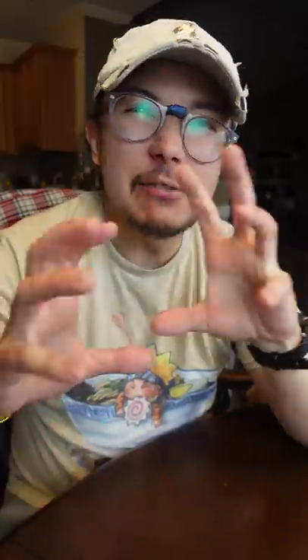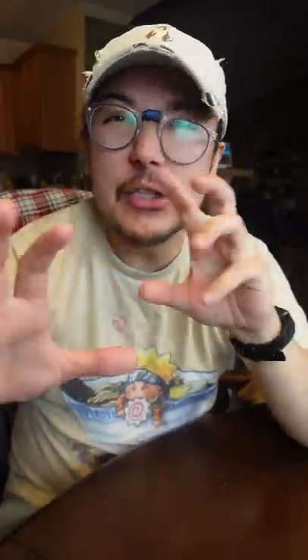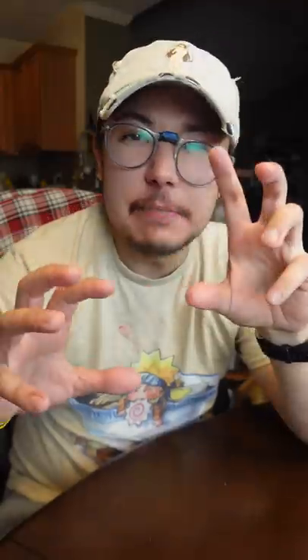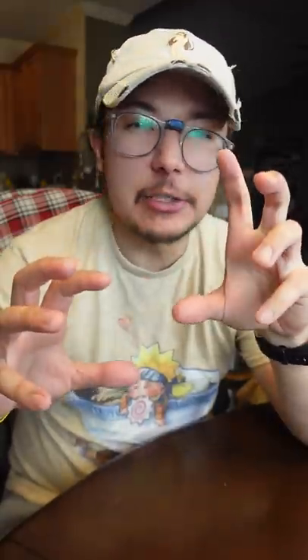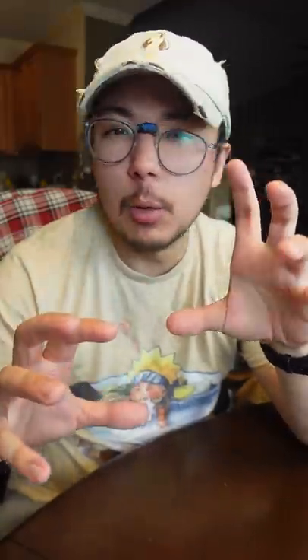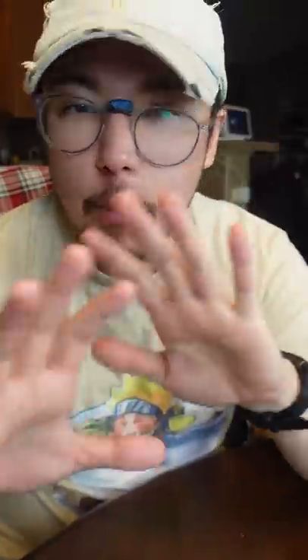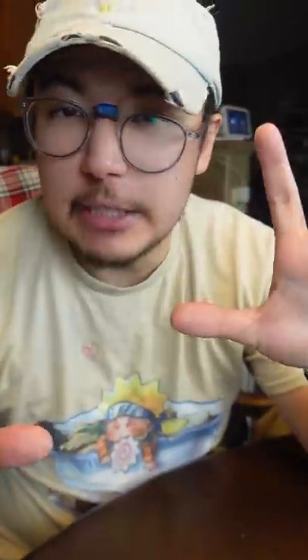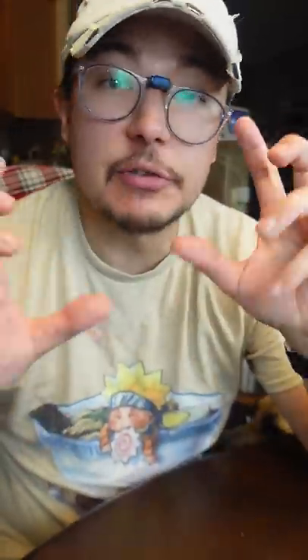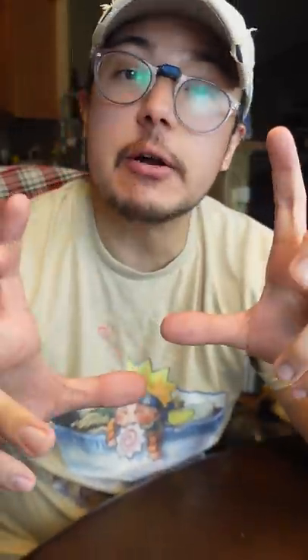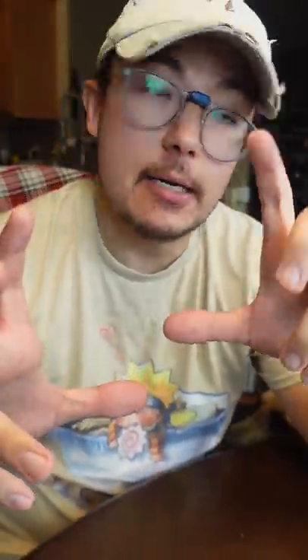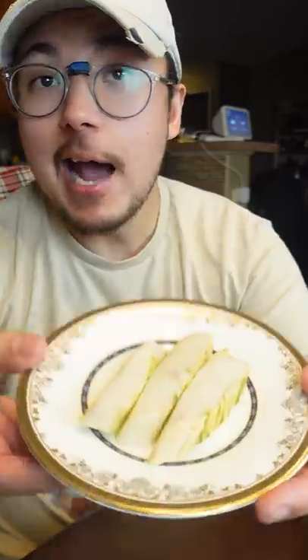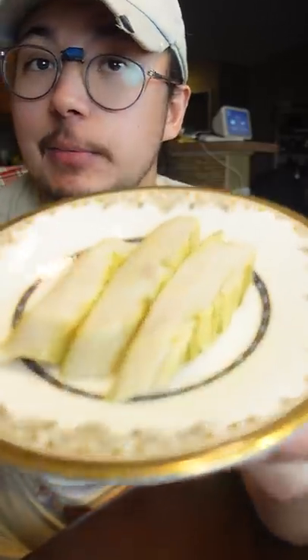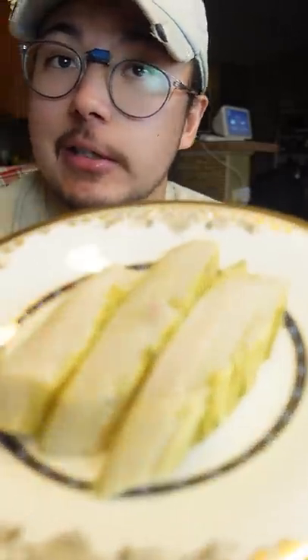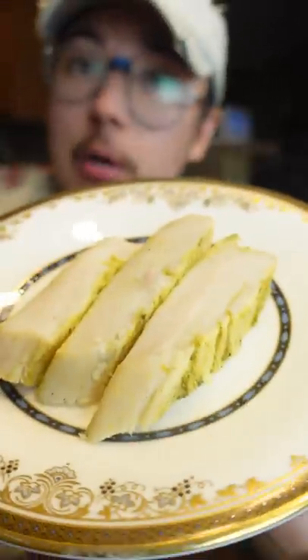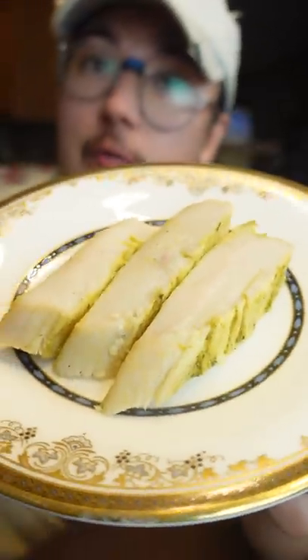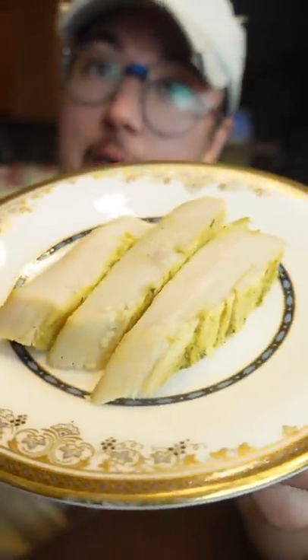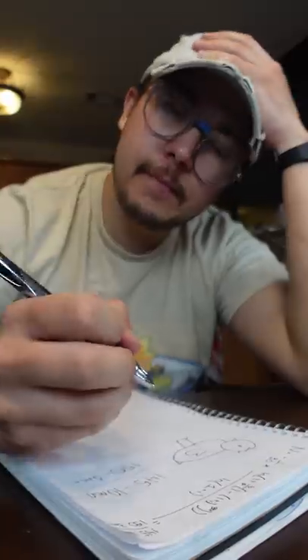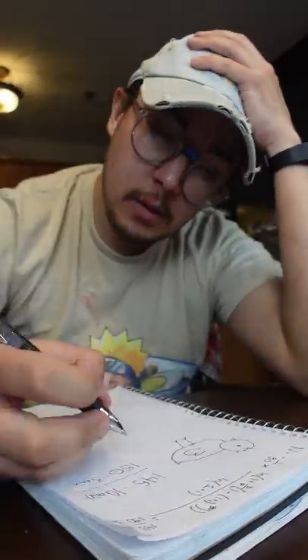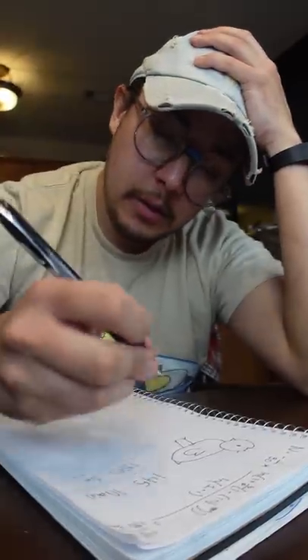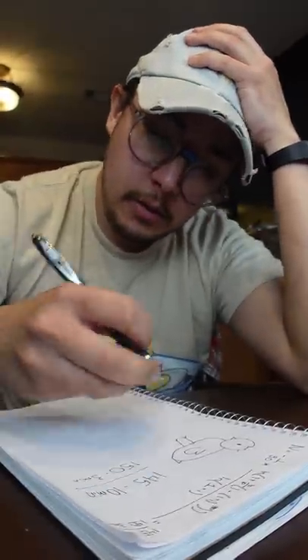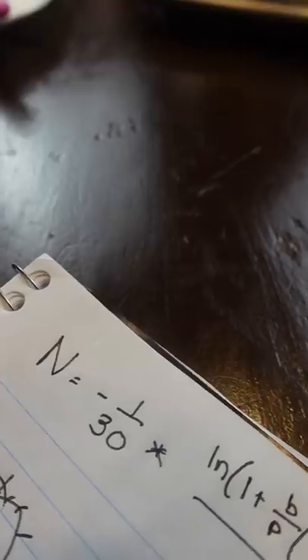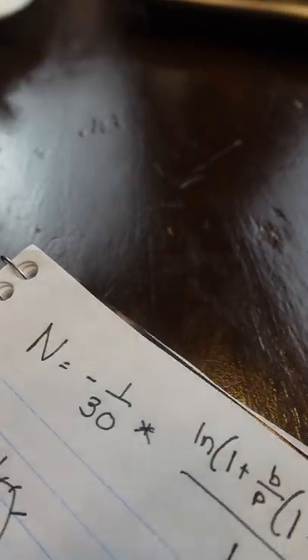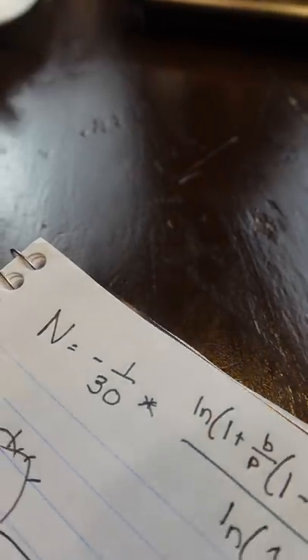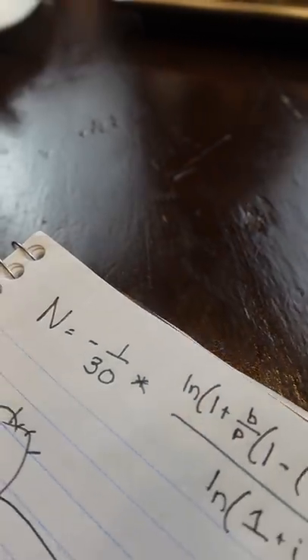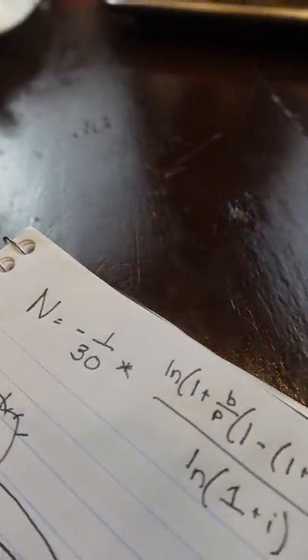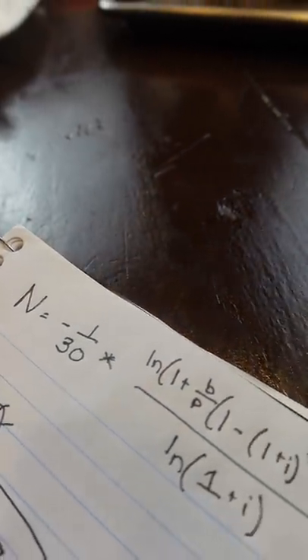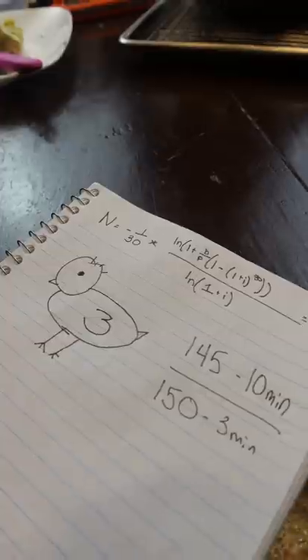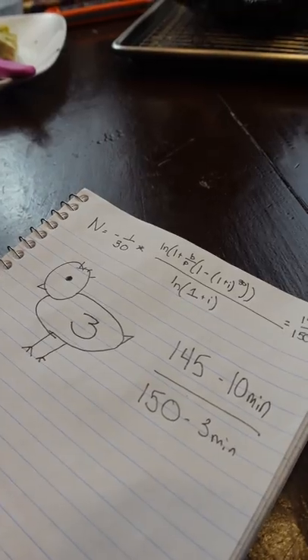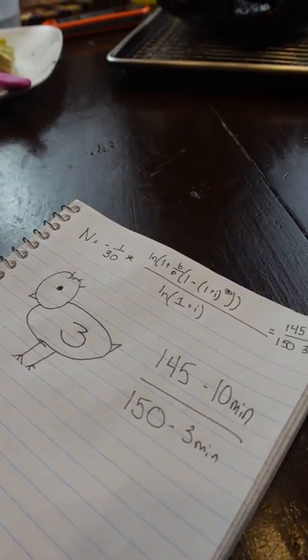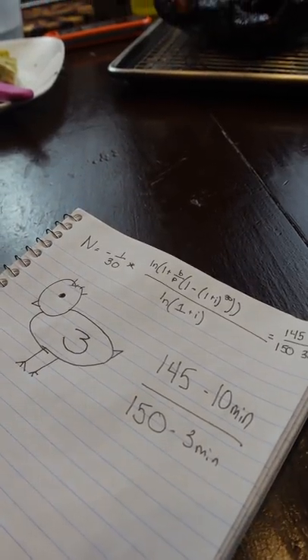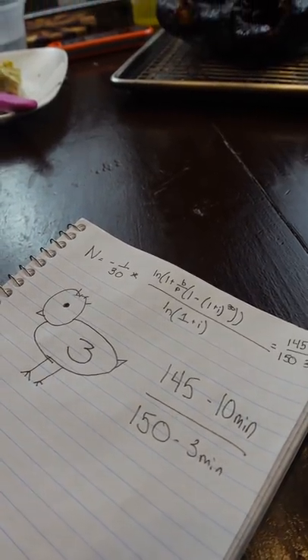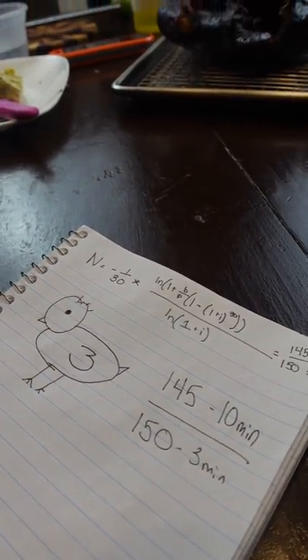165 is just this magic number where all bacteria is incinerated. It can actually be cooked as low as 140 if you hold that for 30 minutes, 145 for 10 minutes, and 150 for three minutes. That's the temp I would recommend.